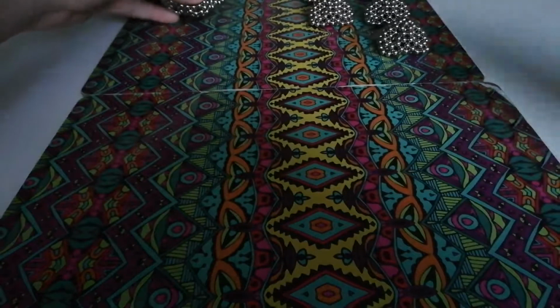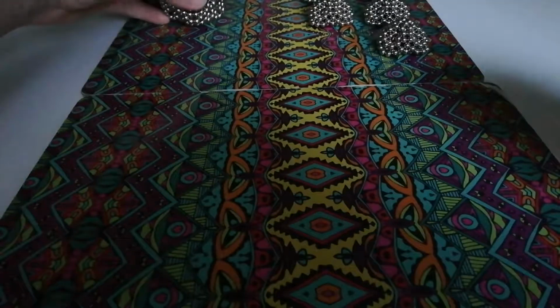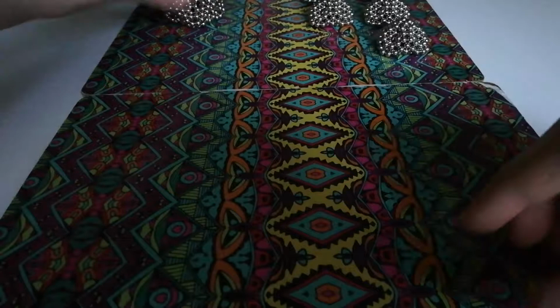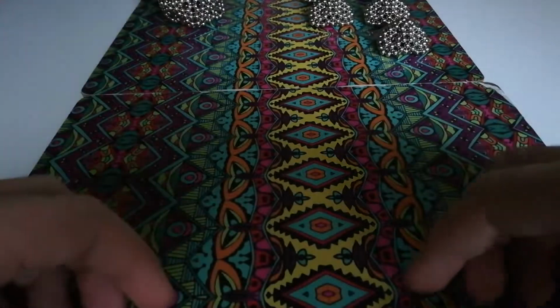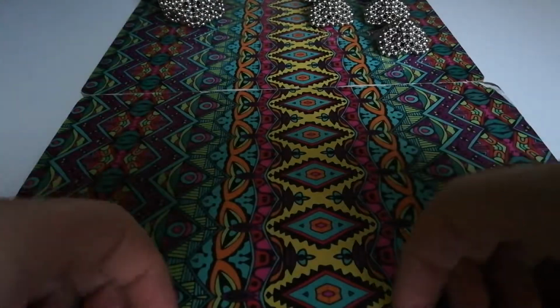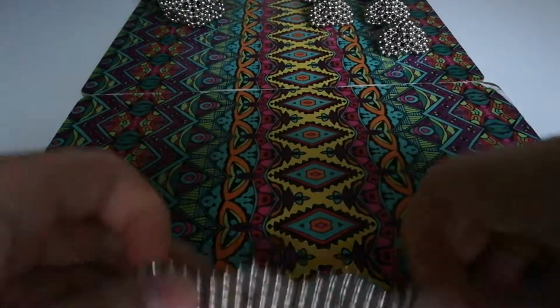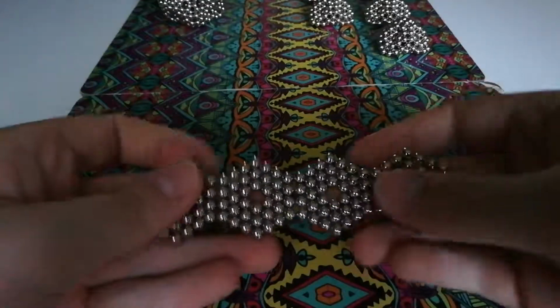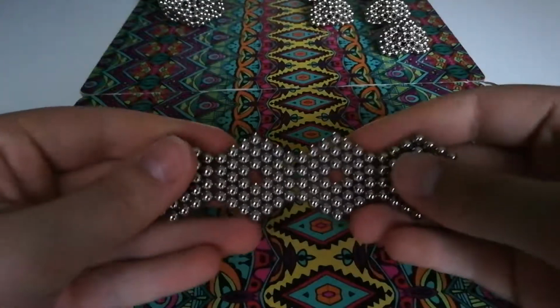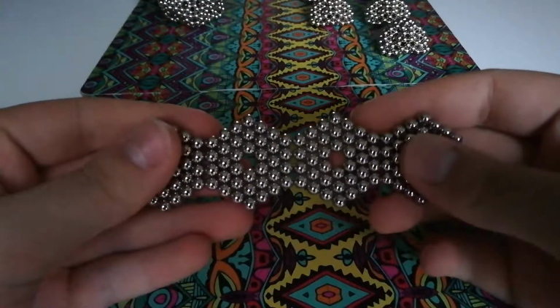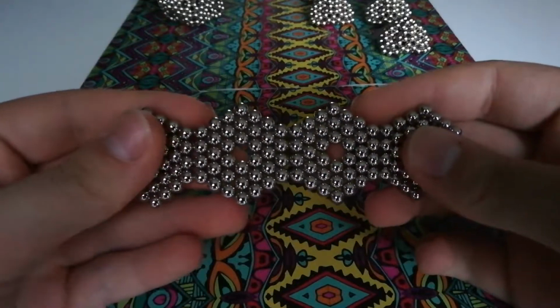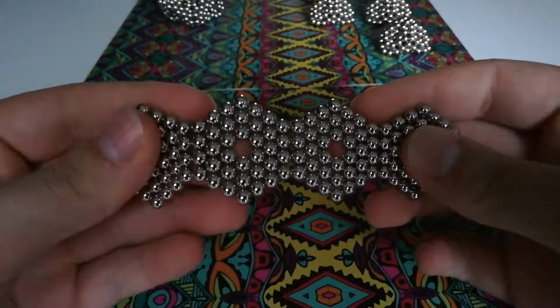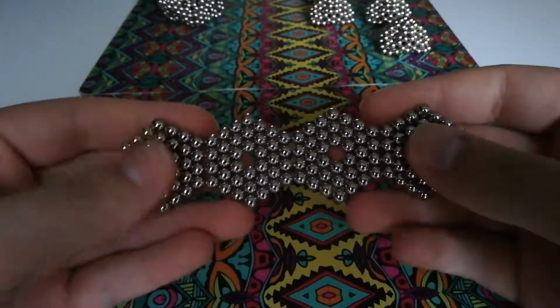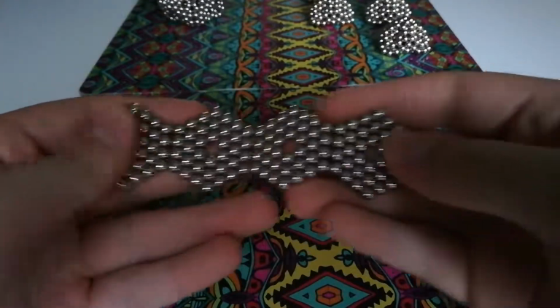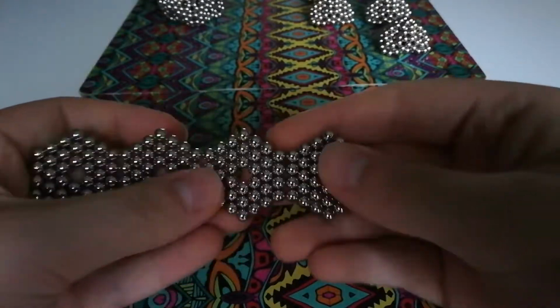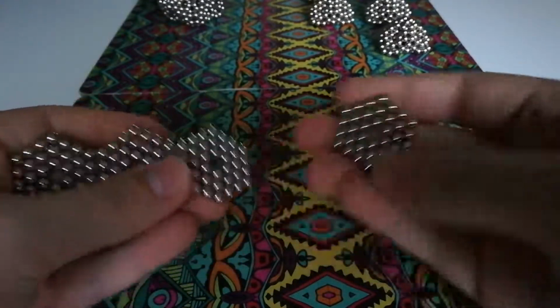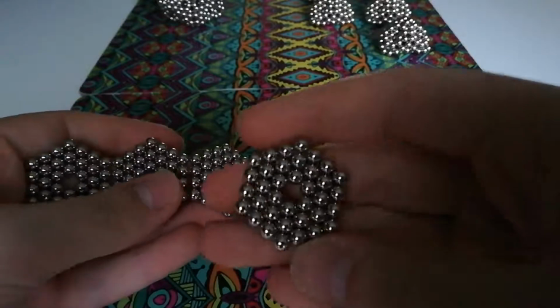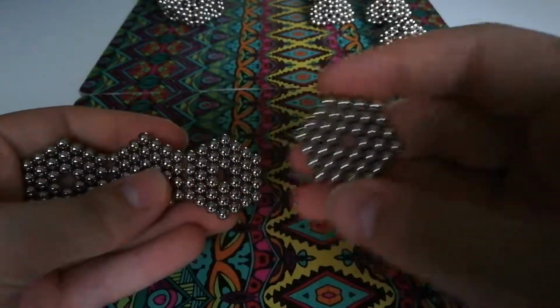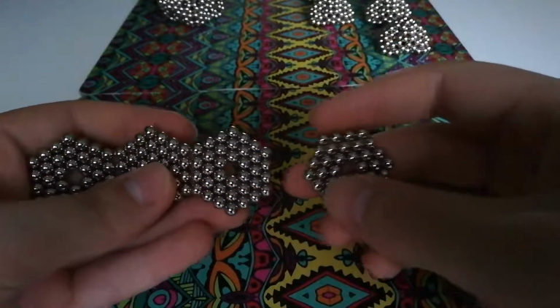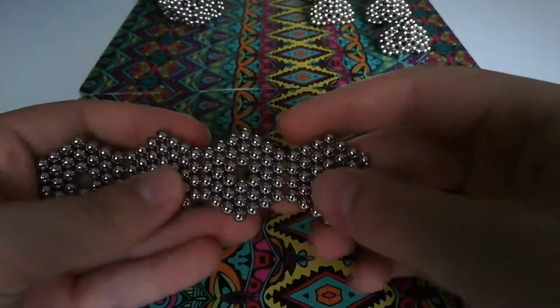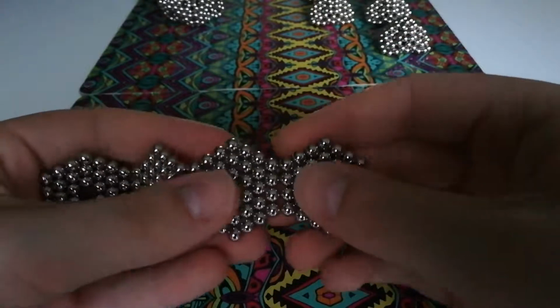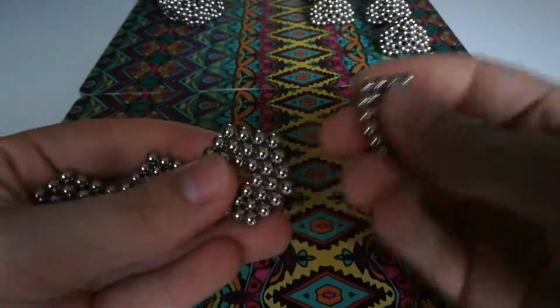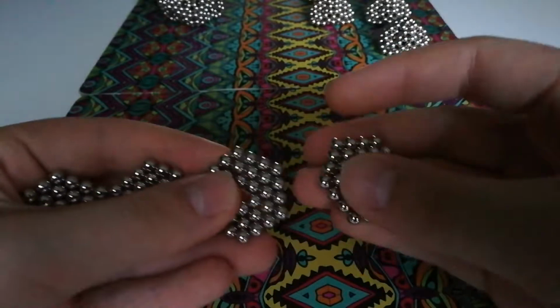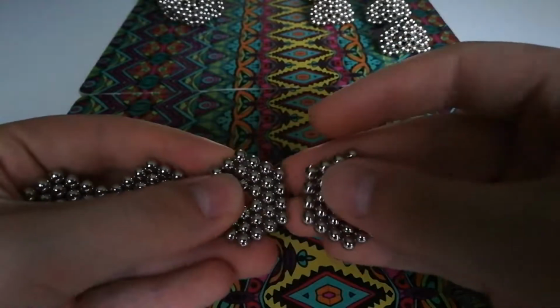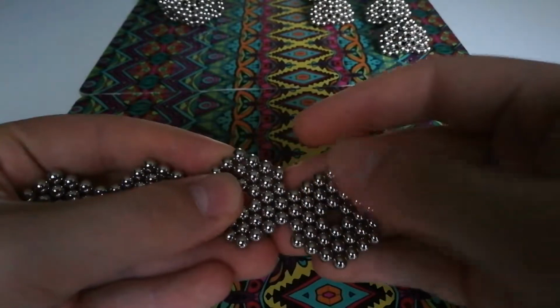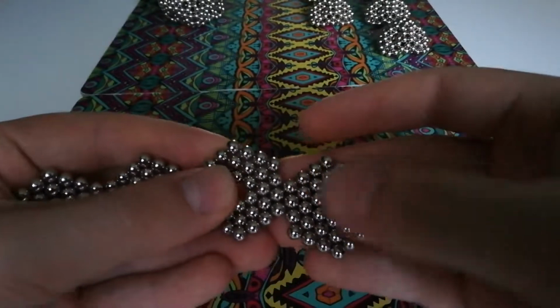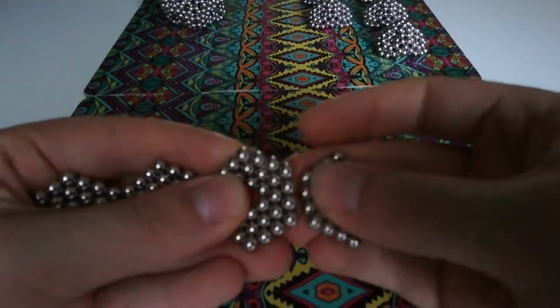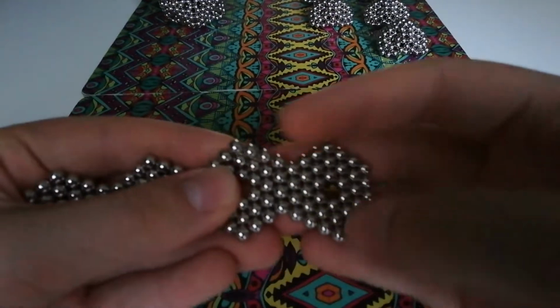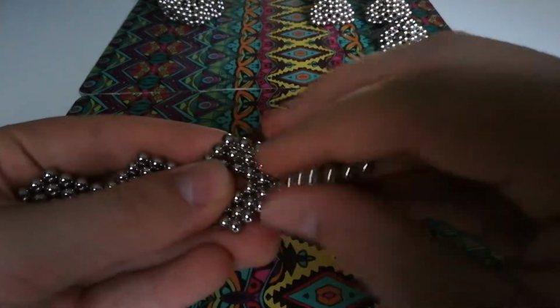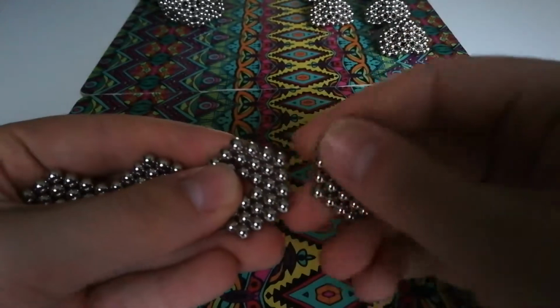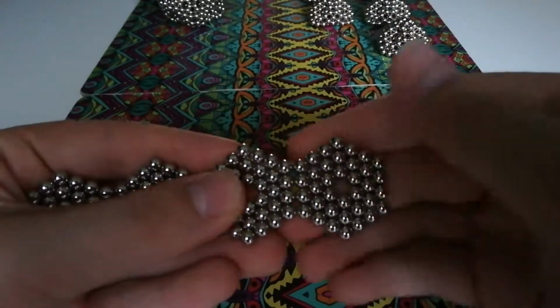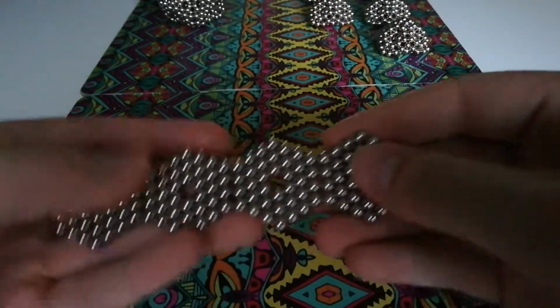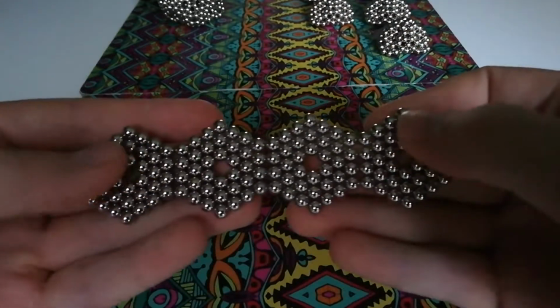To start, you want to take all four sets of your magnets and make them into a flat sheet of hexagons like these with three layers. Make sure they're not interlinked, and that all the hexagons are facing the same way.